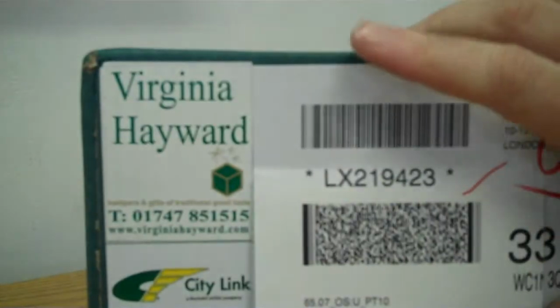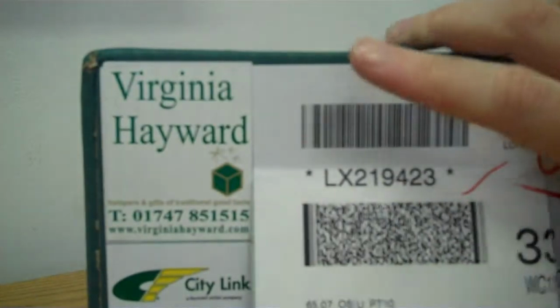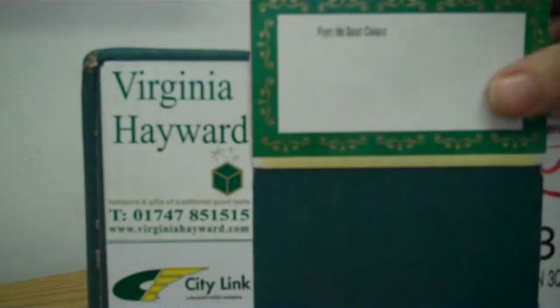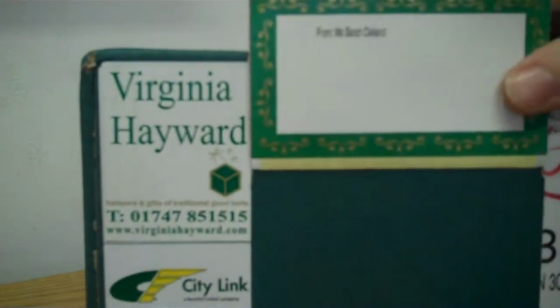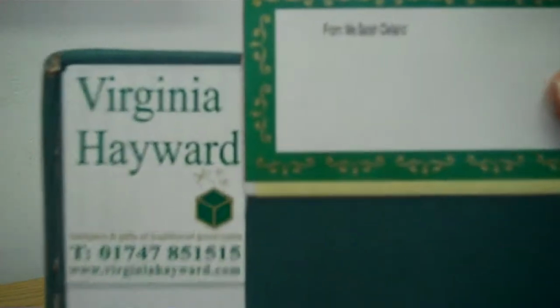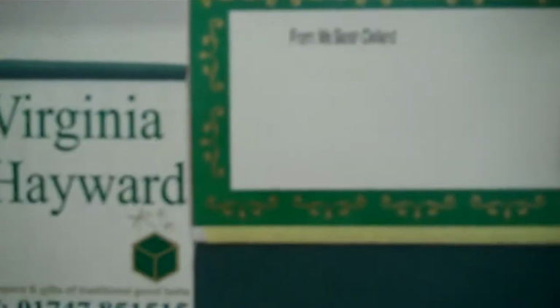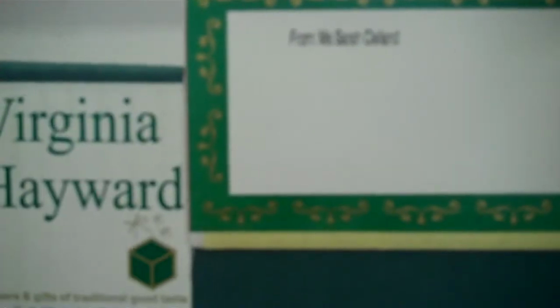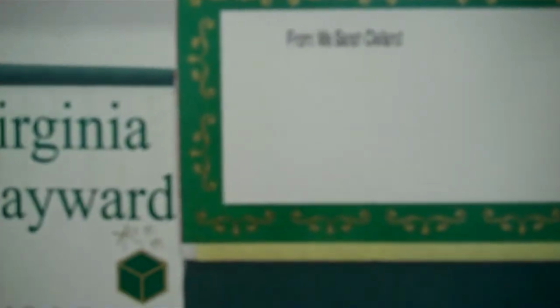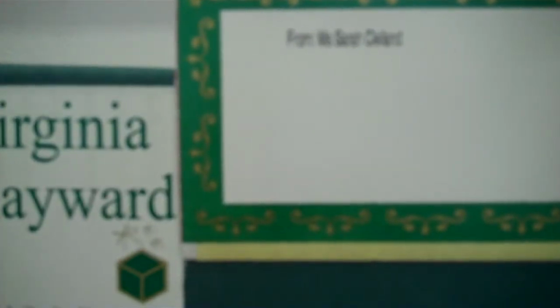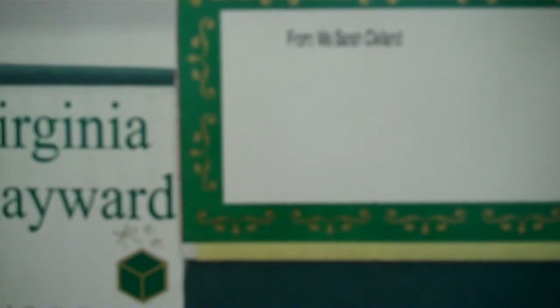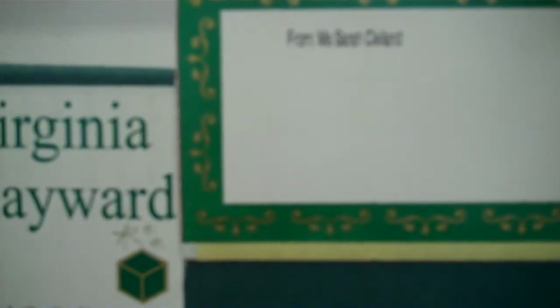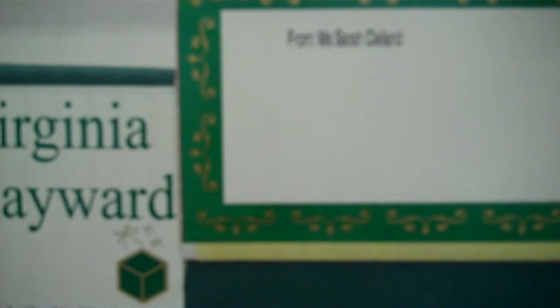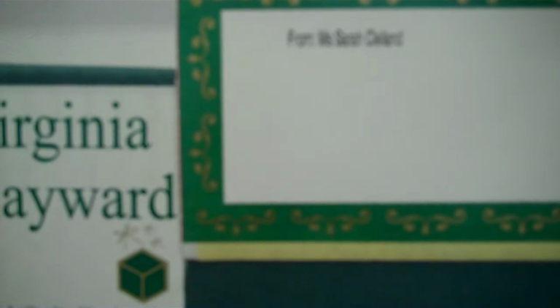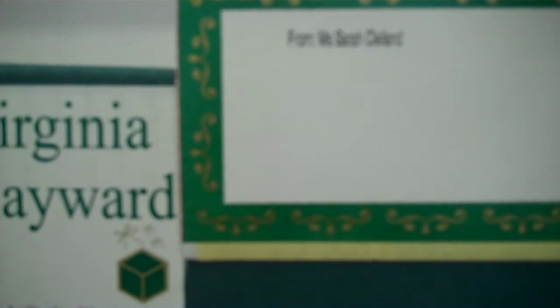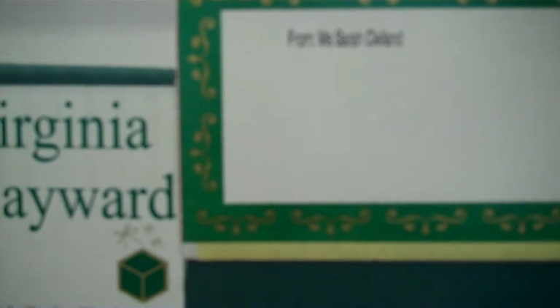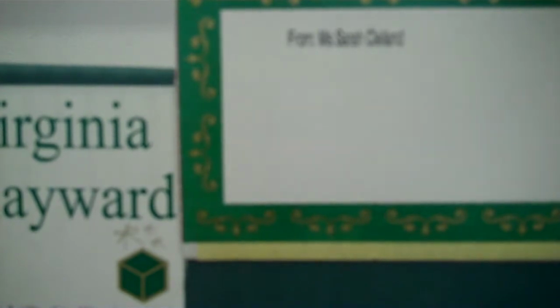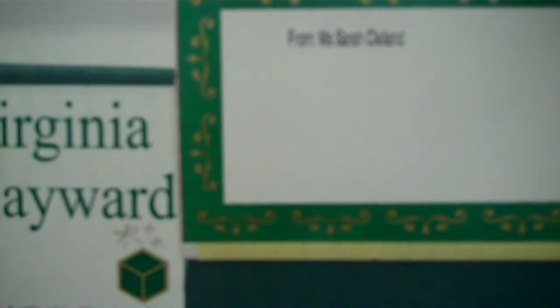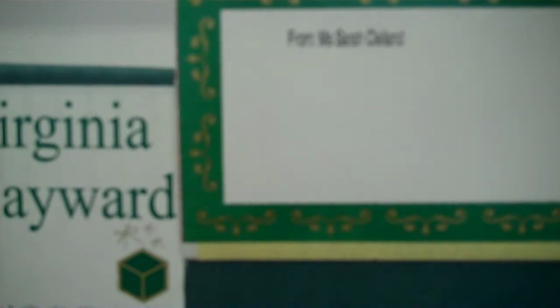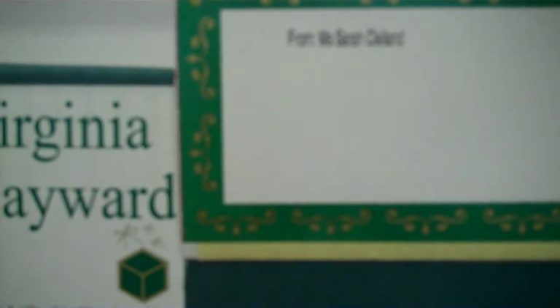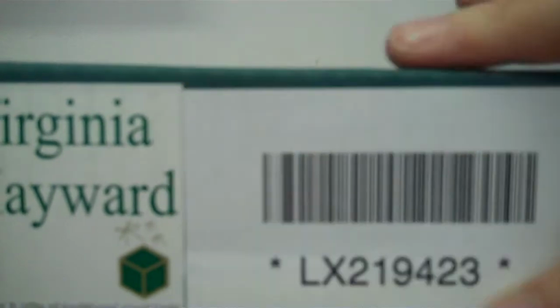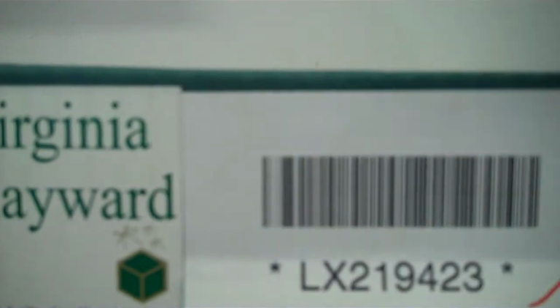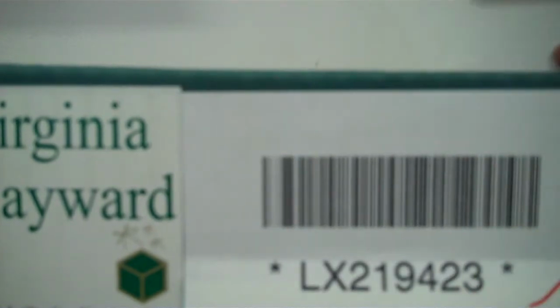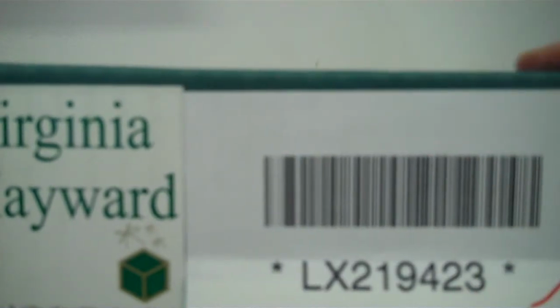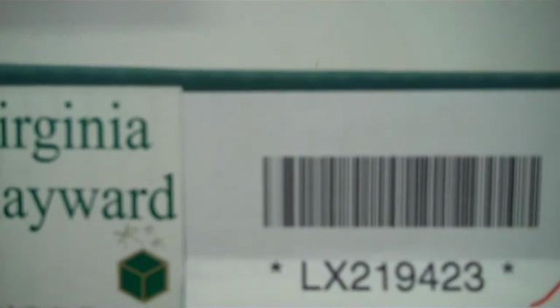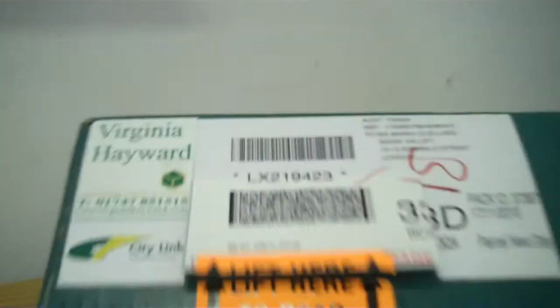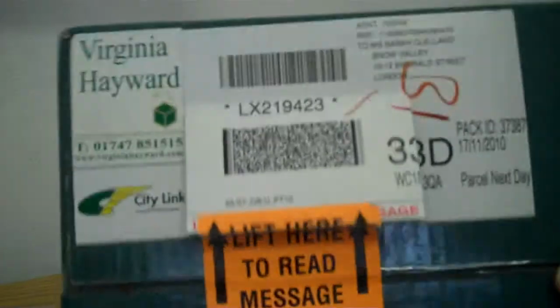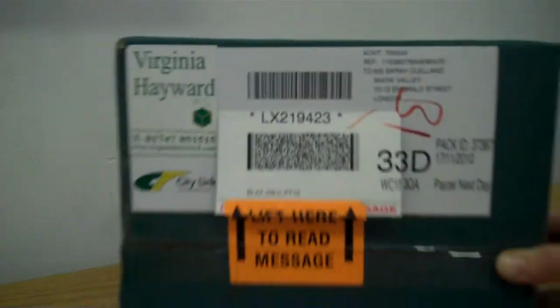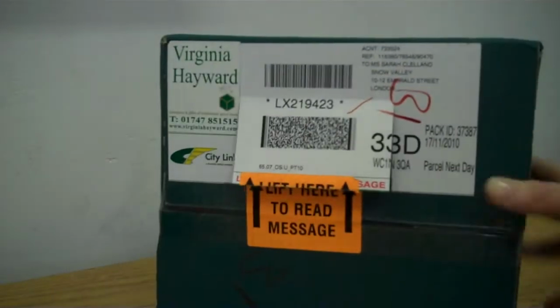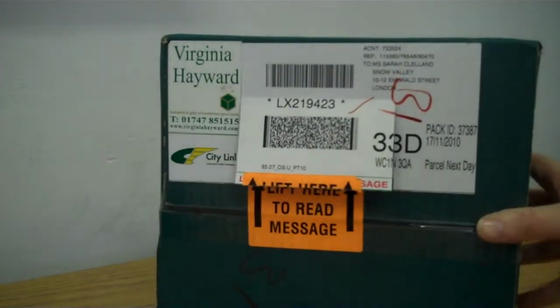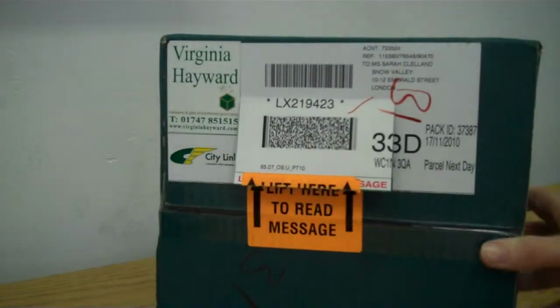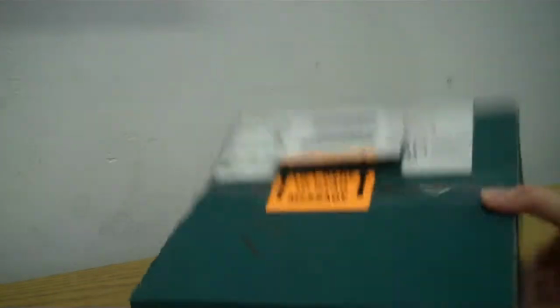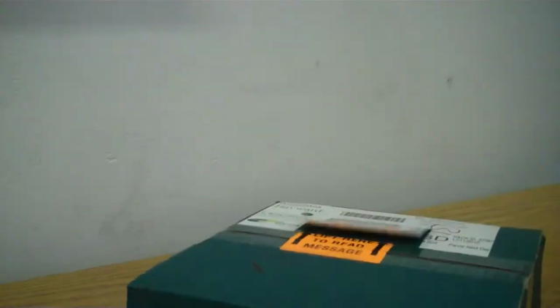If you do lift that up, that's where the gift message goes. We didn't actually submit one, but it tells me who sent it to me, which was me. Very nice box. Let's see what's inside.